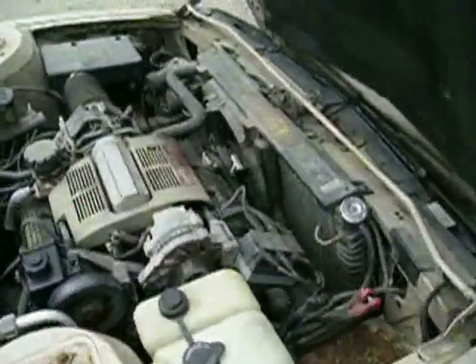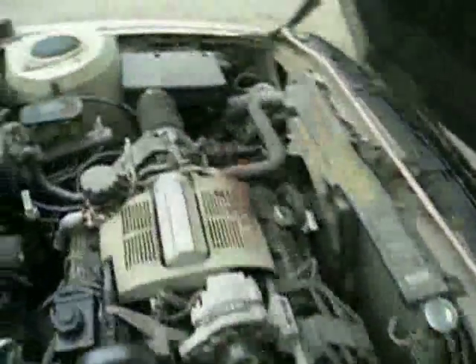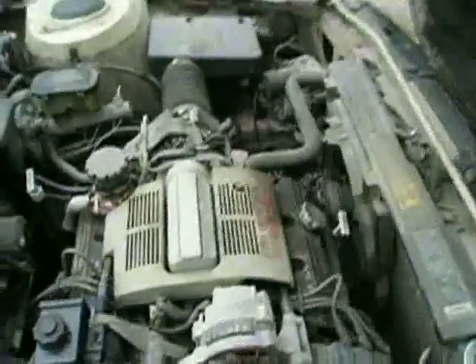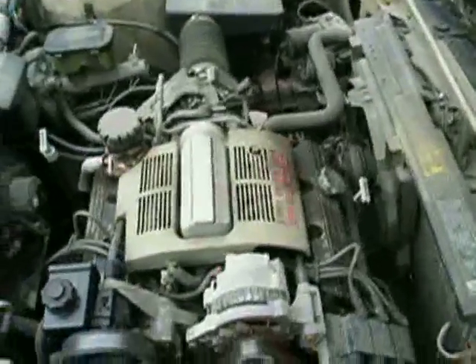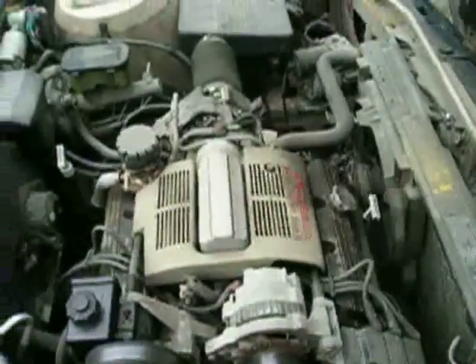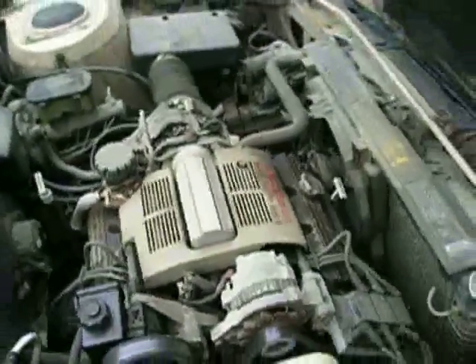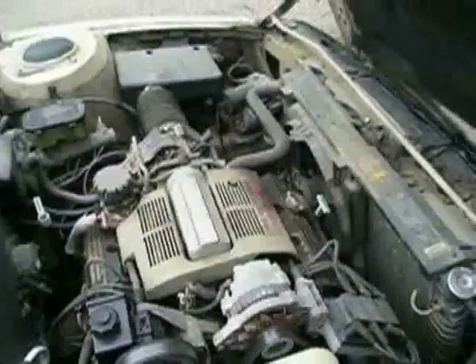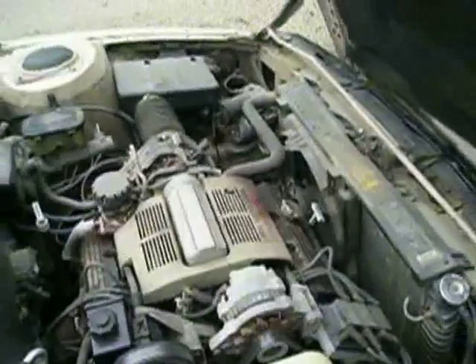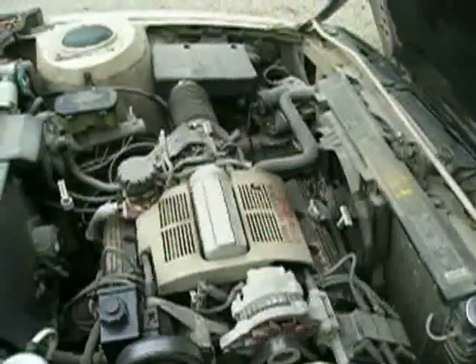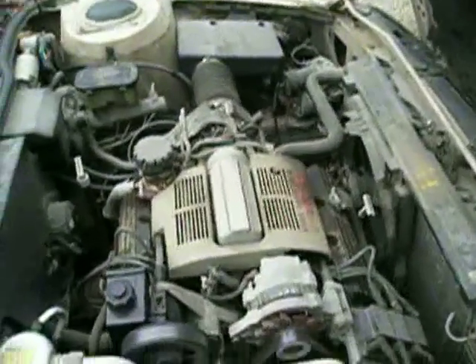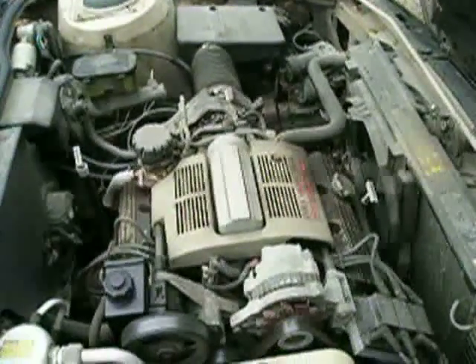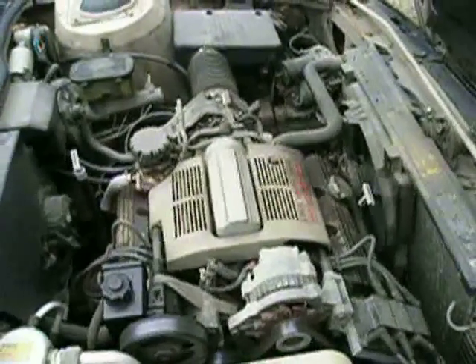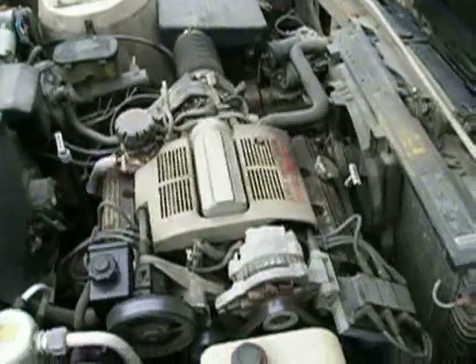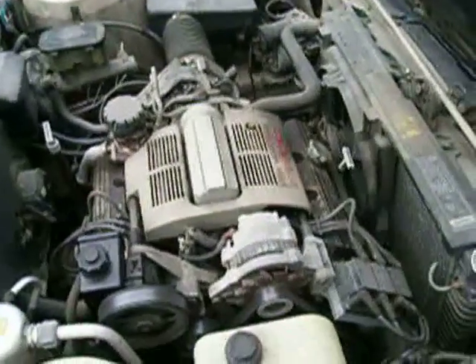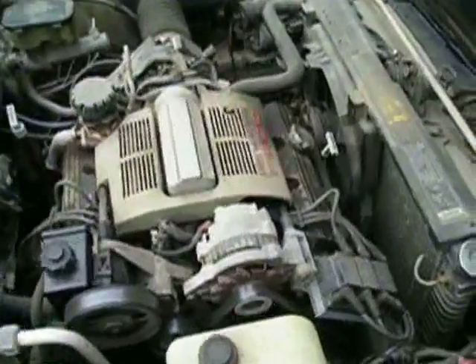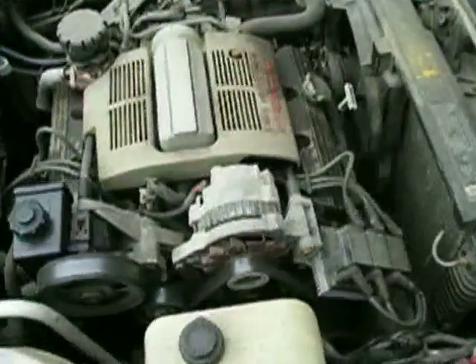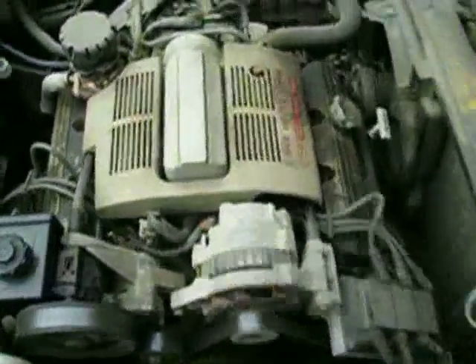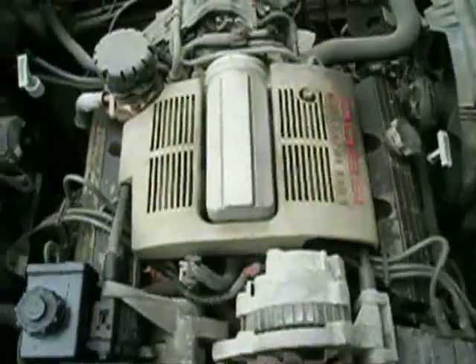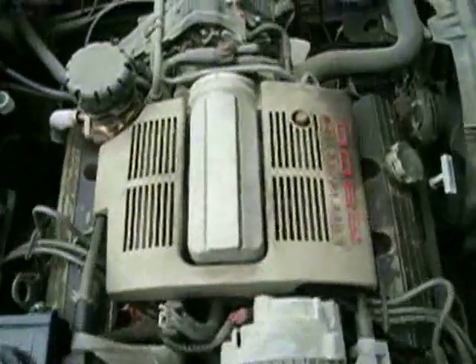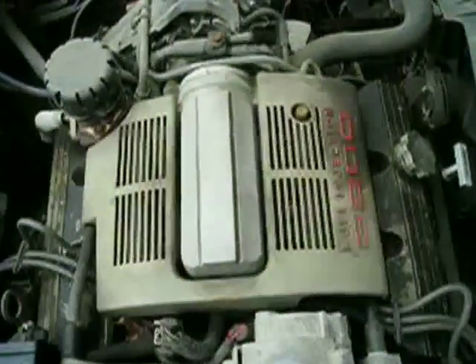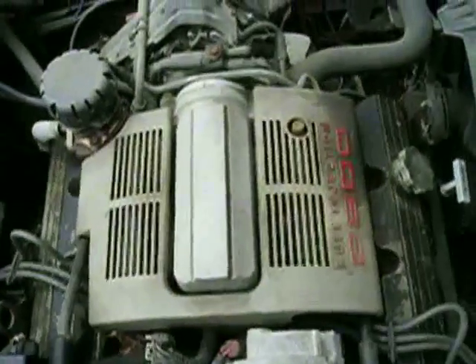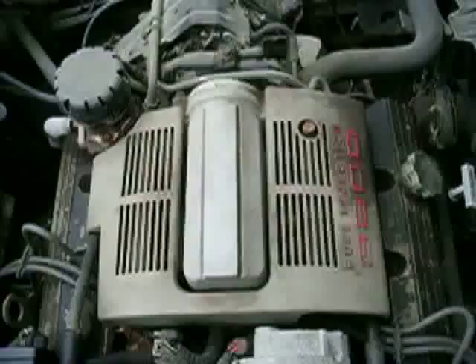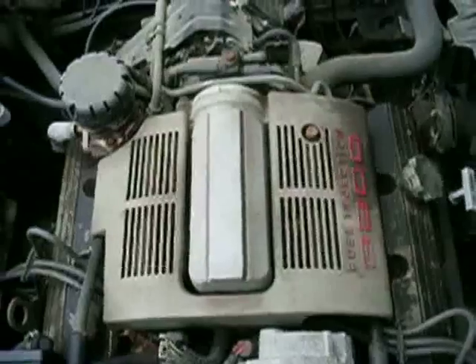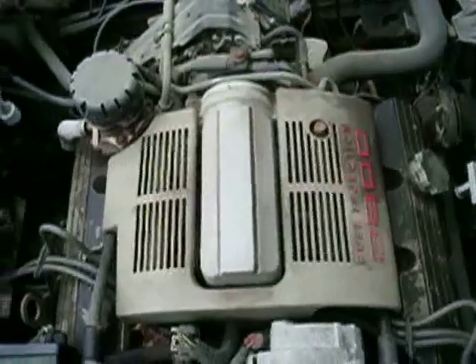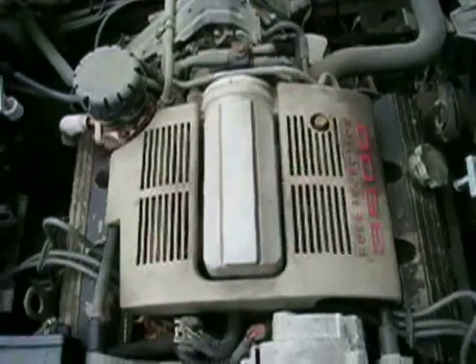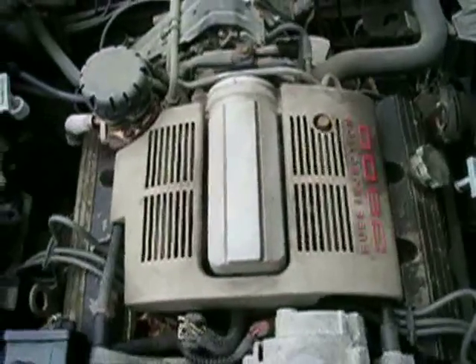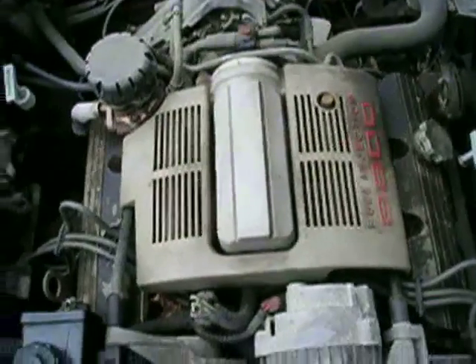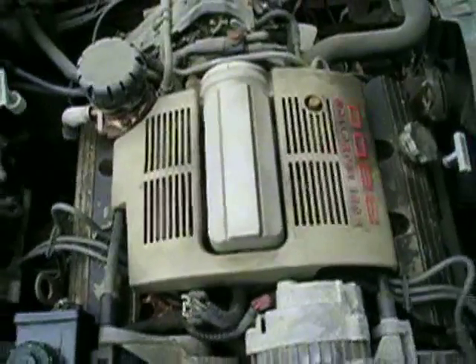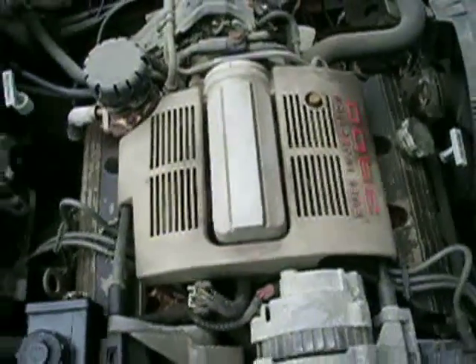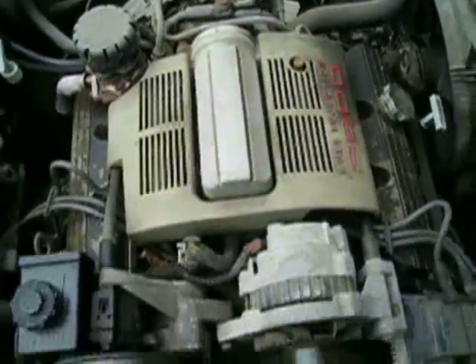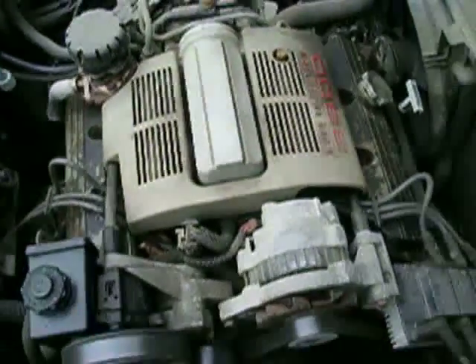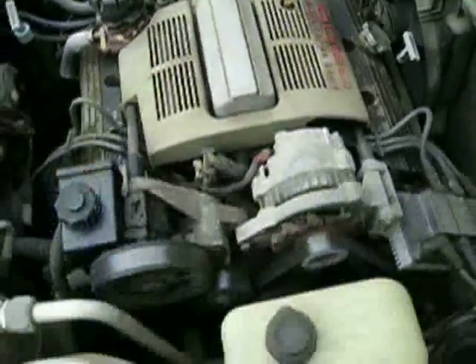As far as I'm aware, all Buicks of this general body style — the LeSabre, the Electra, the Park Avenue, etc. — they all have the GM 3800 V6 in them, which is a very solid and reliable engine.